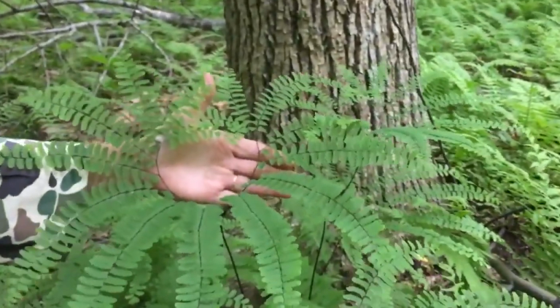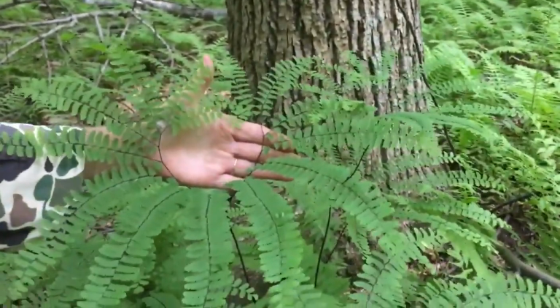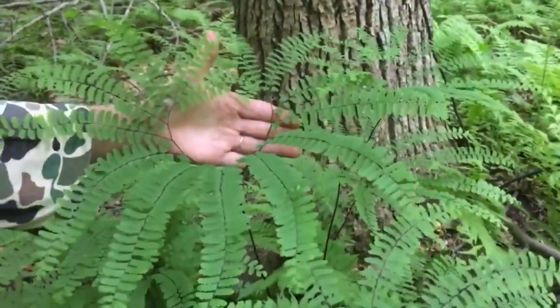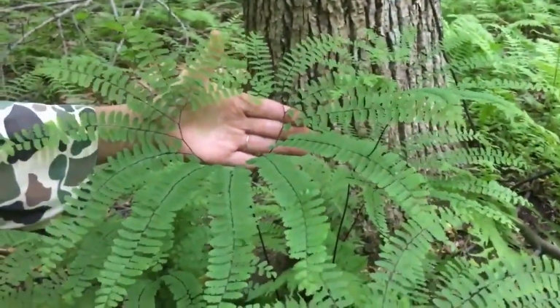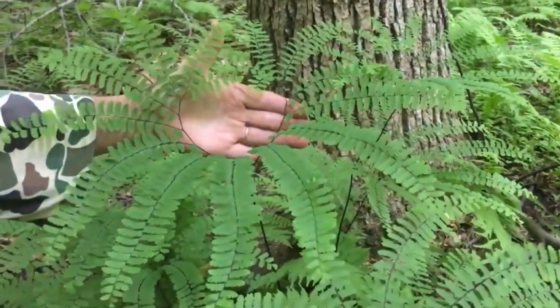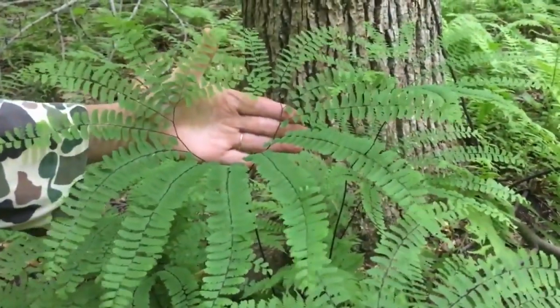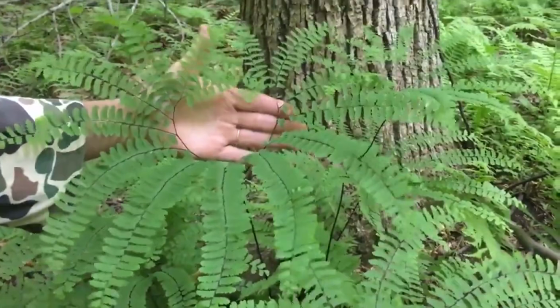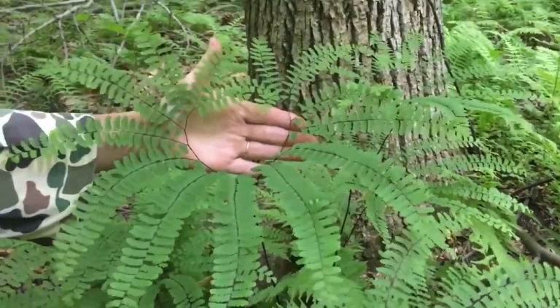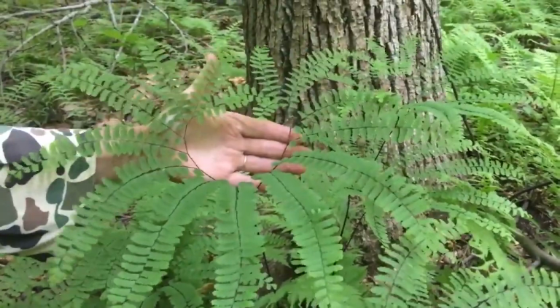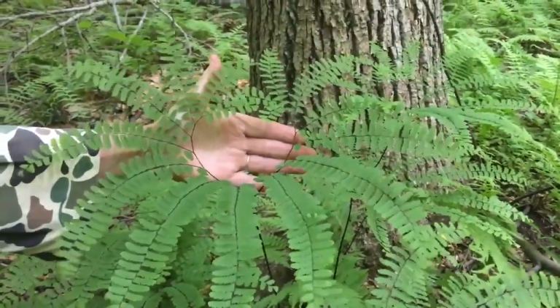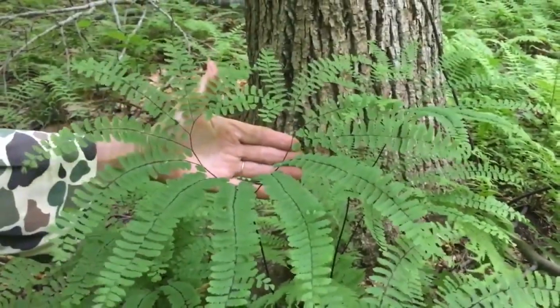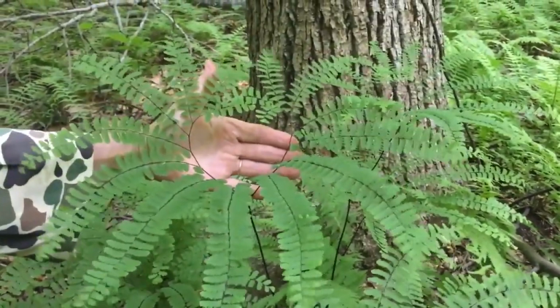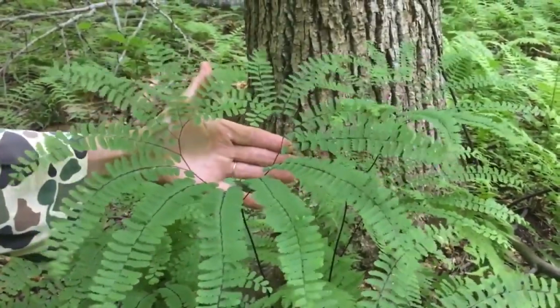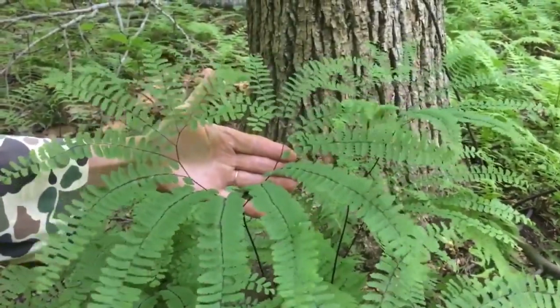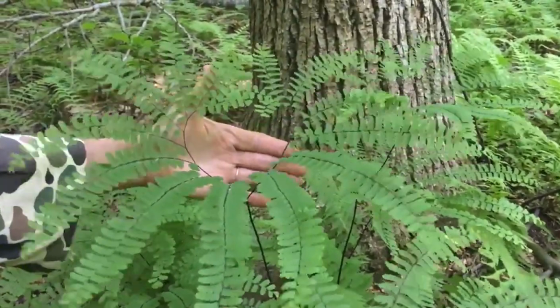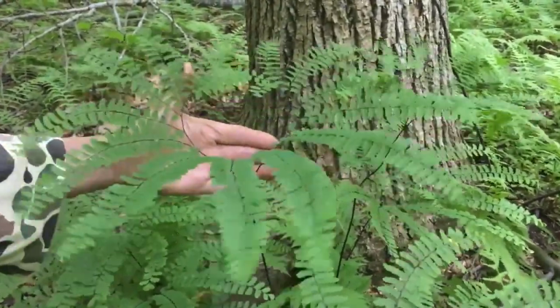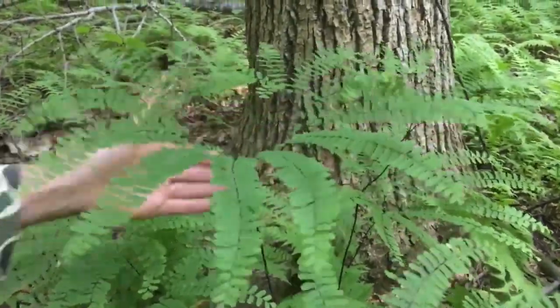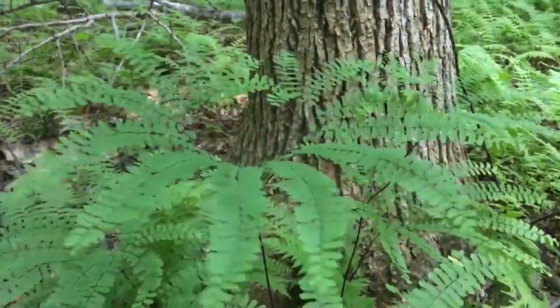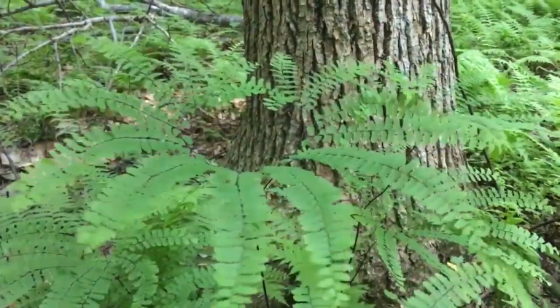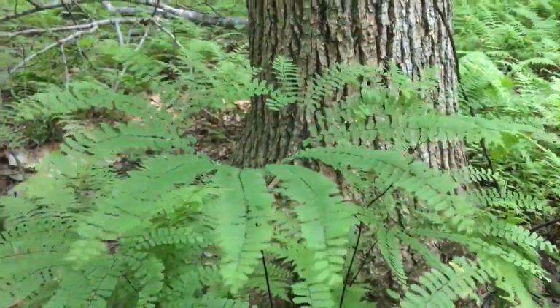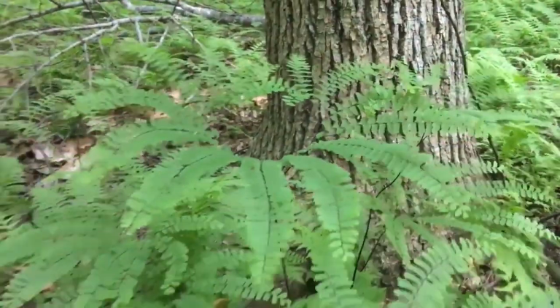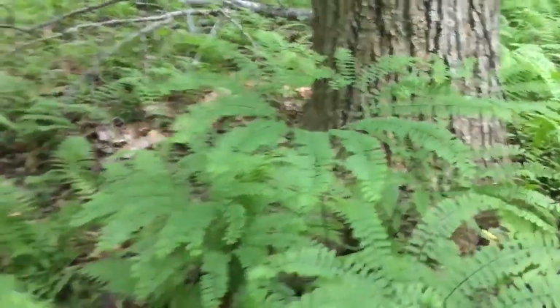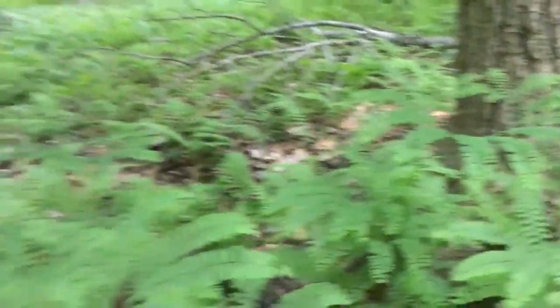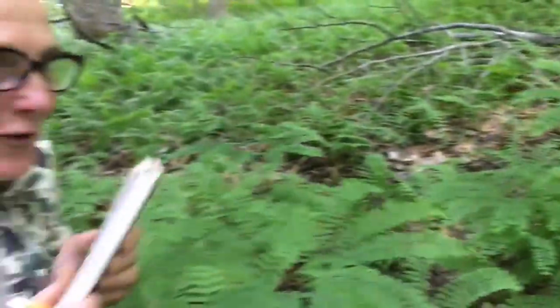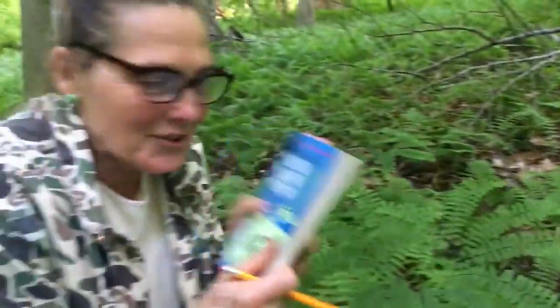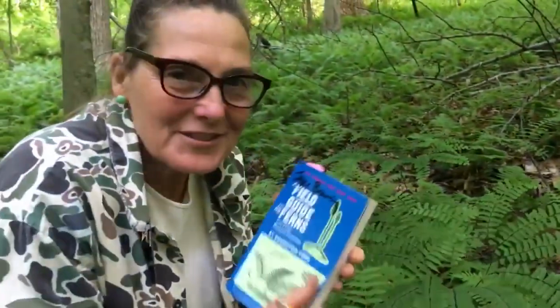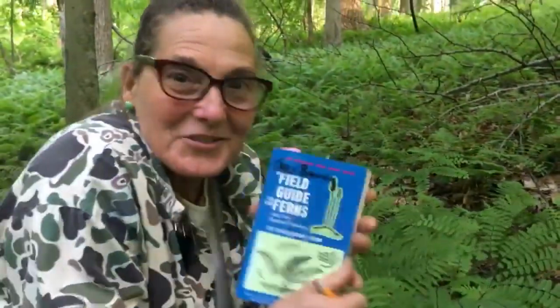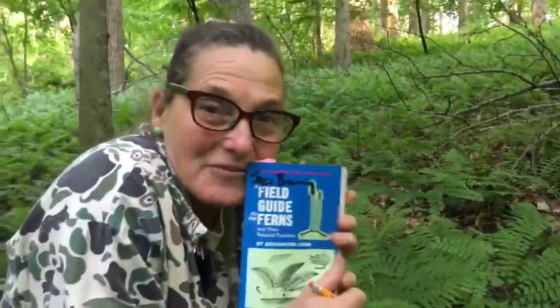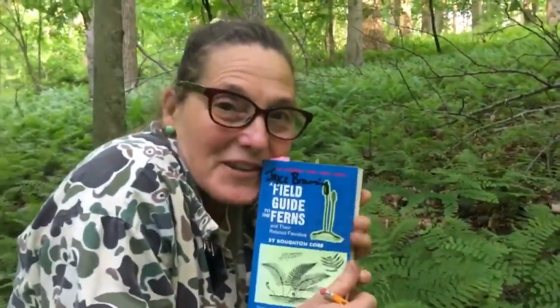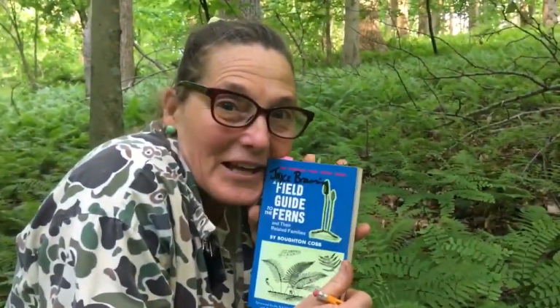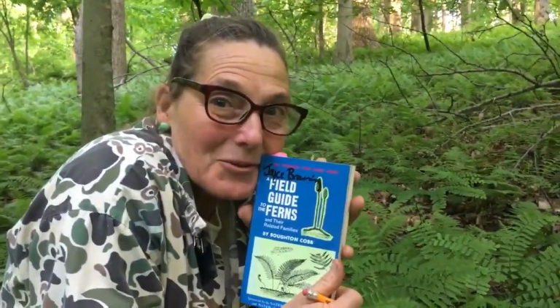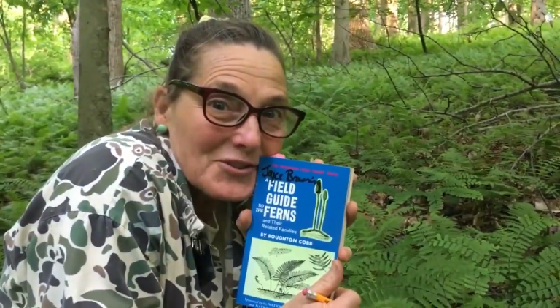I've collected these in the past and done a pressing of them — it's just spectacular. I just wanted to share my new fern discoveries with you, so have some fun and go look at them in your woods too.